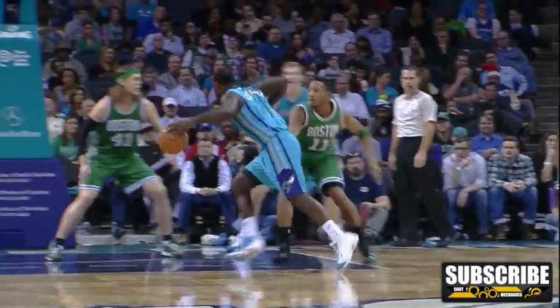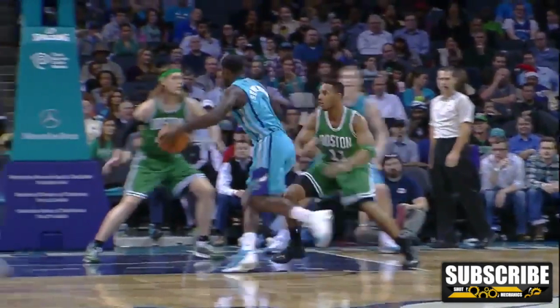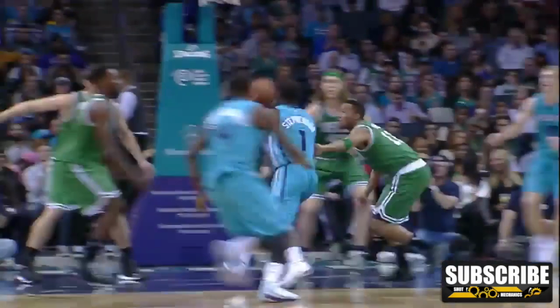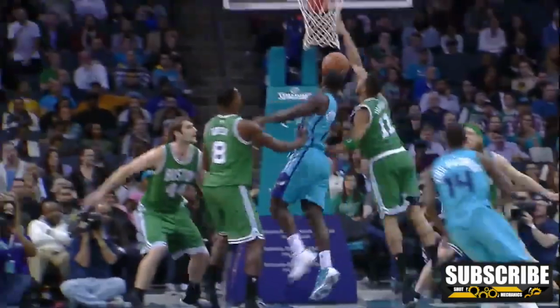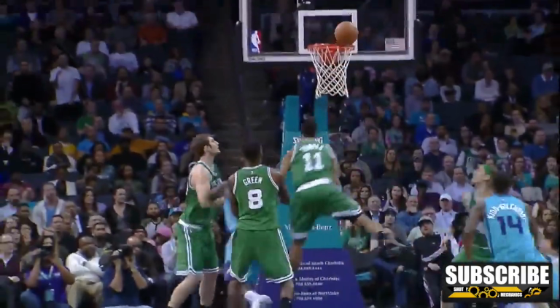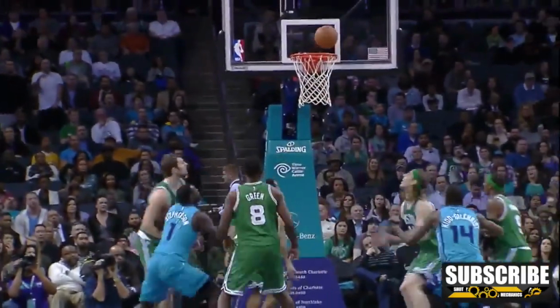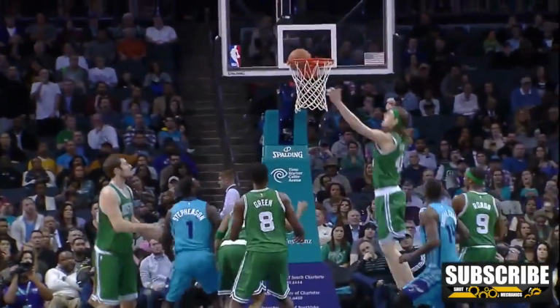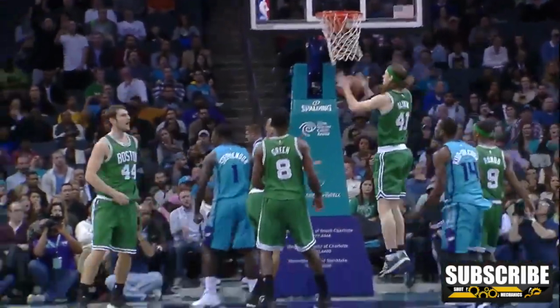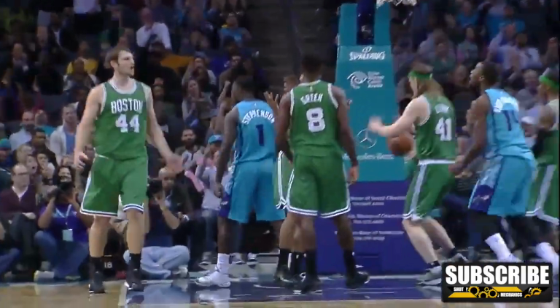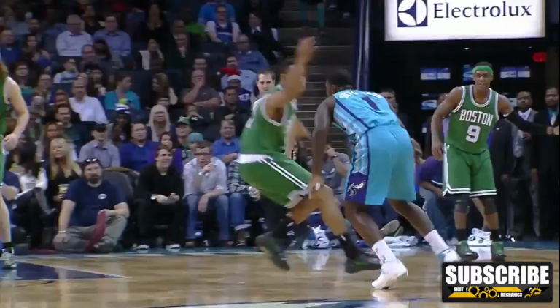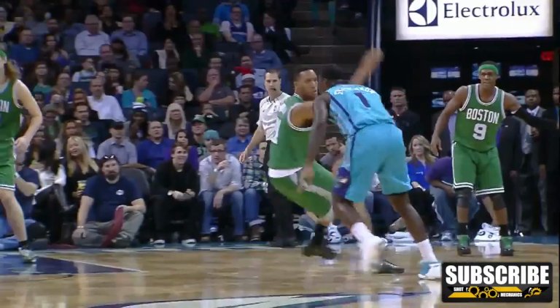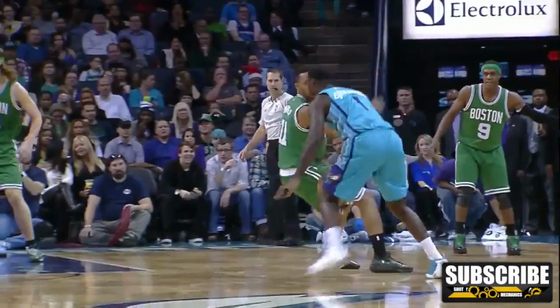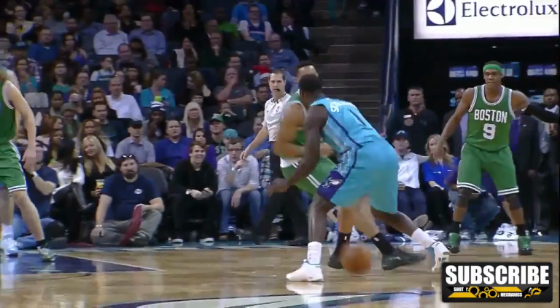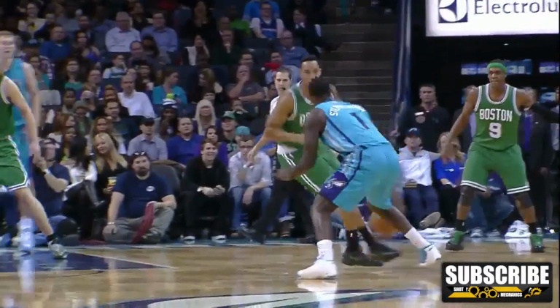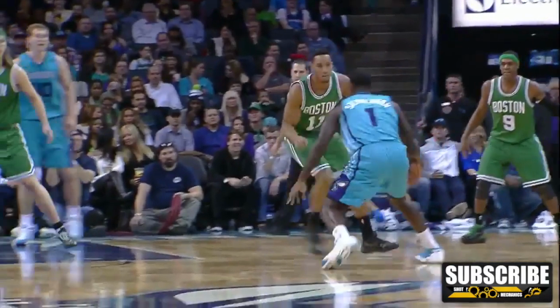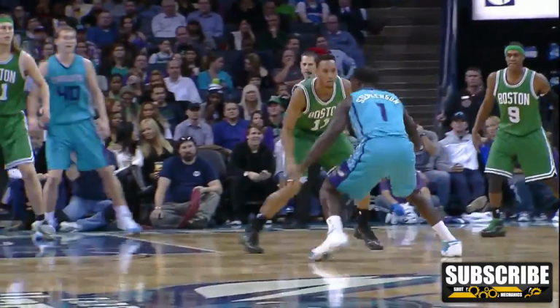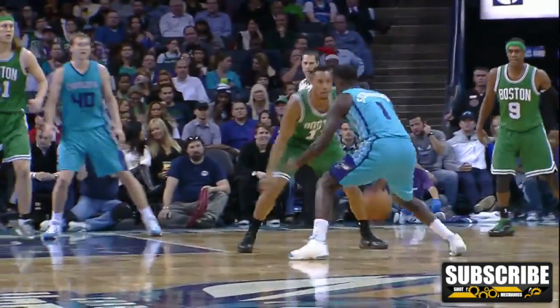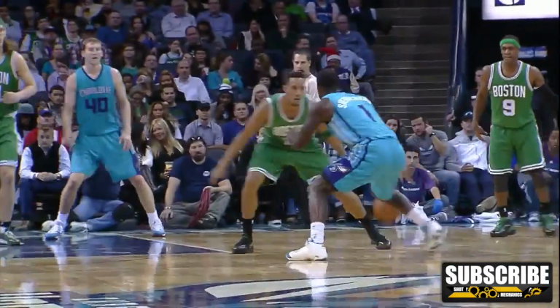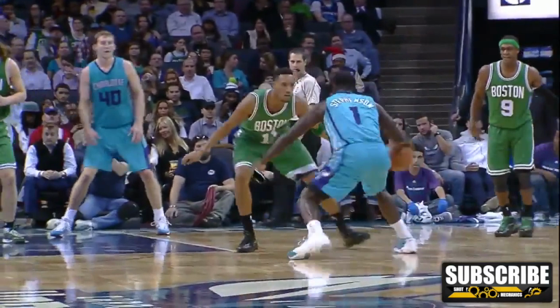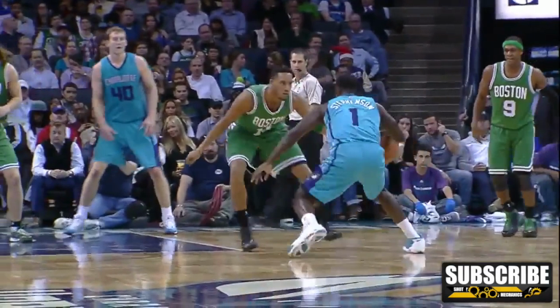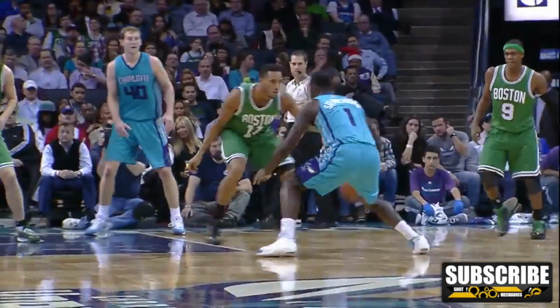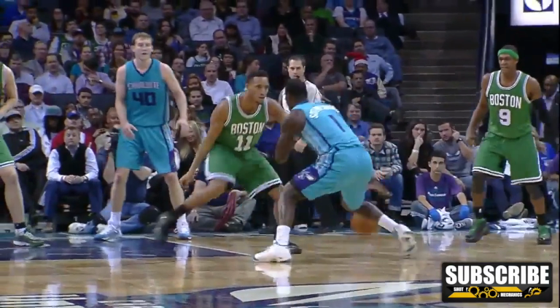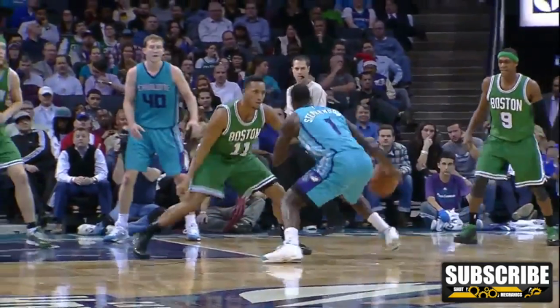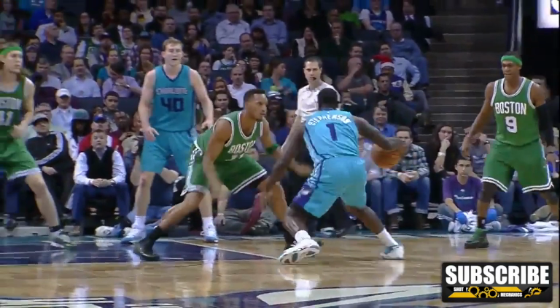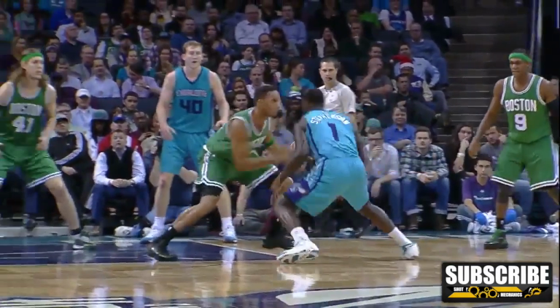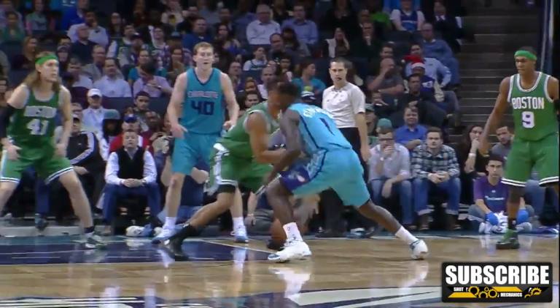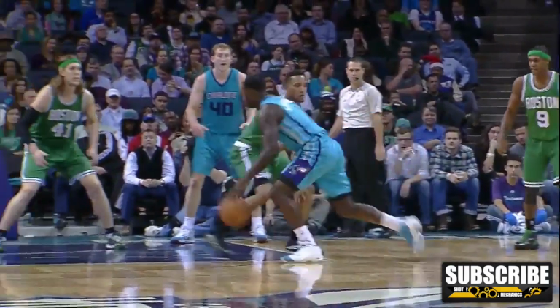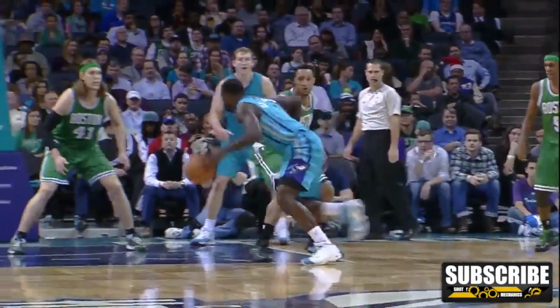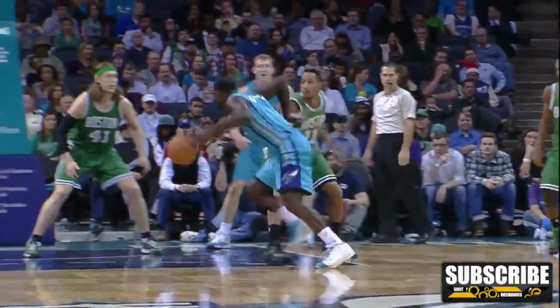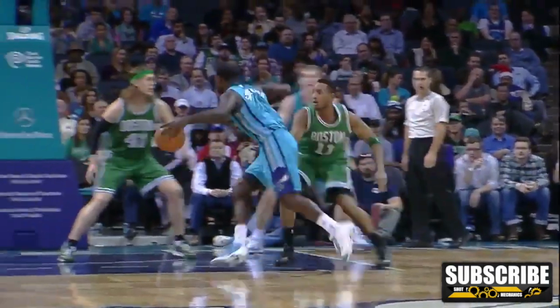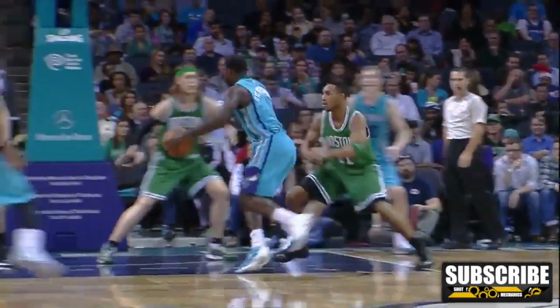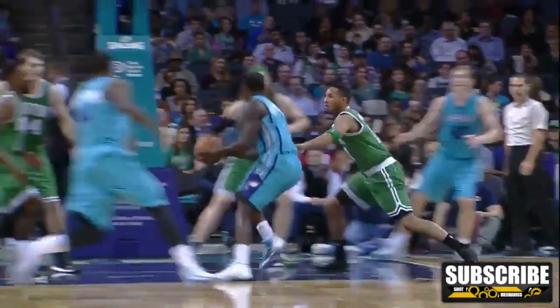Now odds are, because it's such a quick combo, your defender's probably only going to react to the first in-and-out and the third in-and-out. But adding in that second in-and-out gives more visual confusion and will sell your final crossover better.